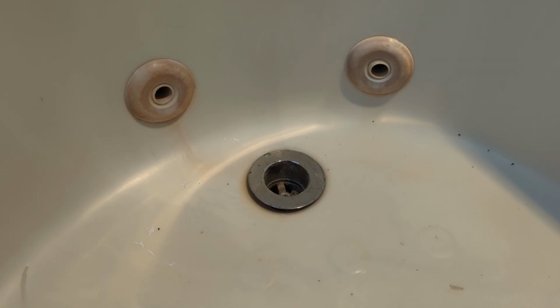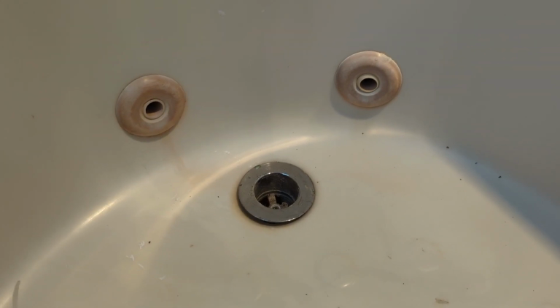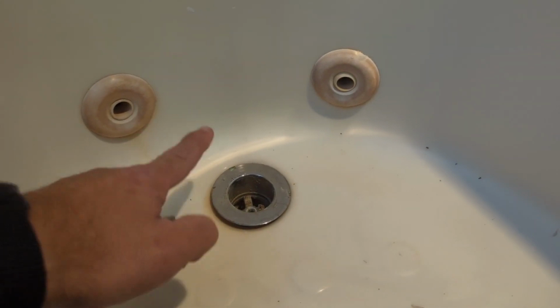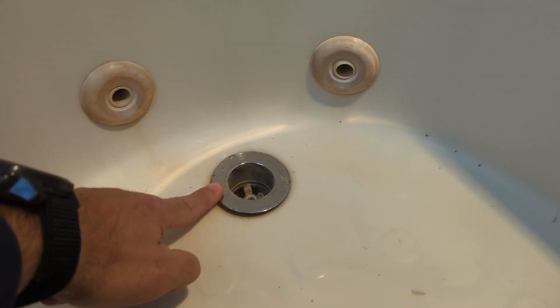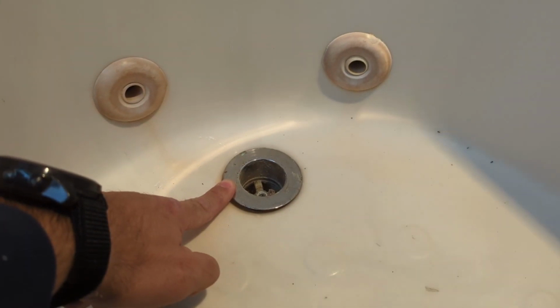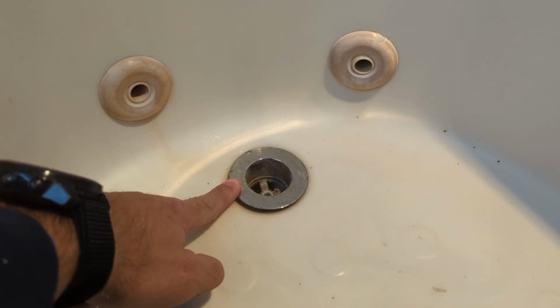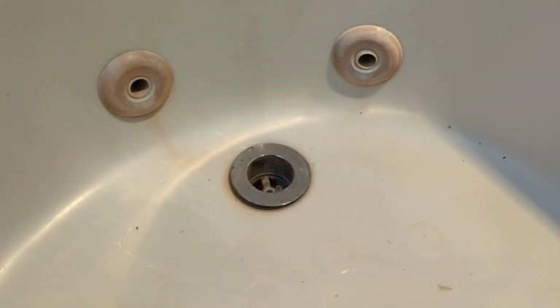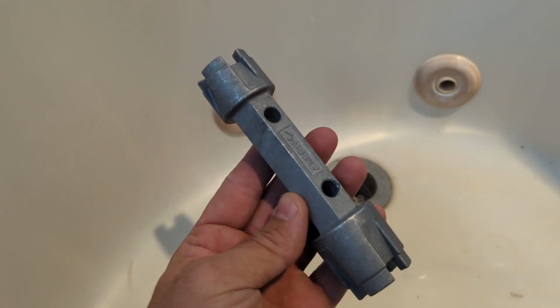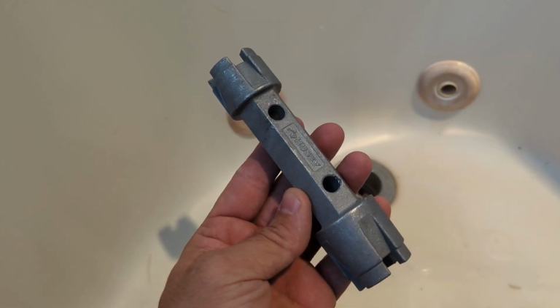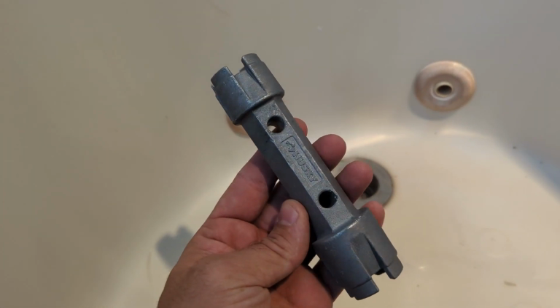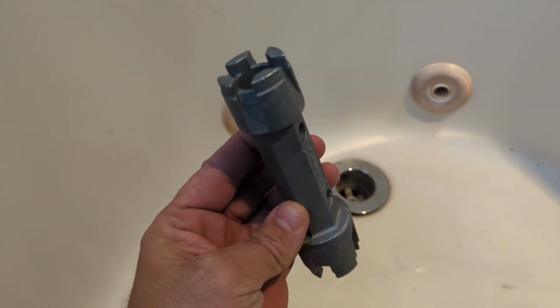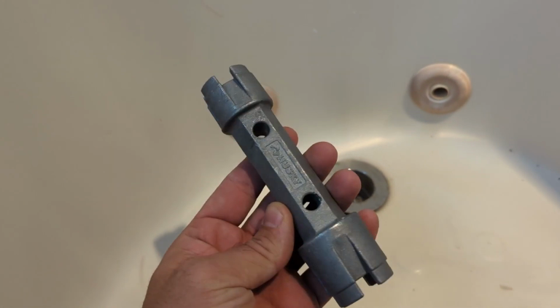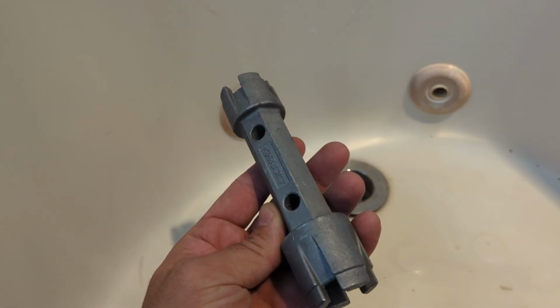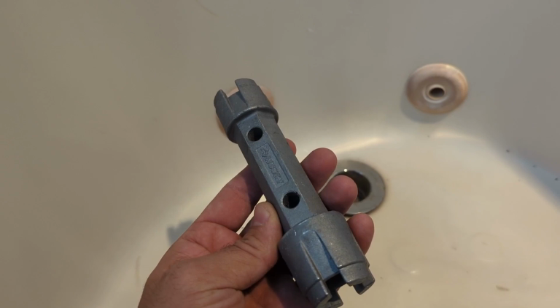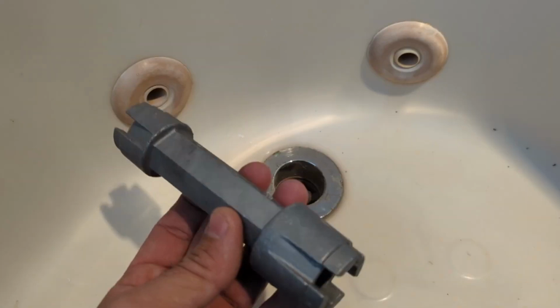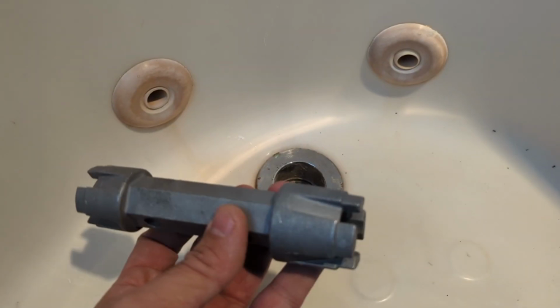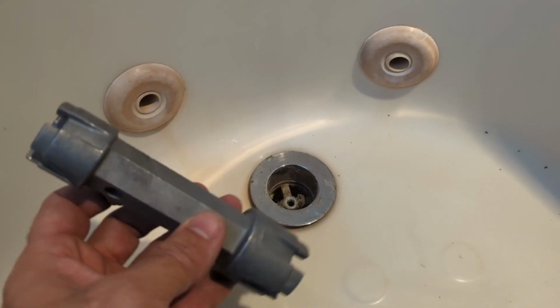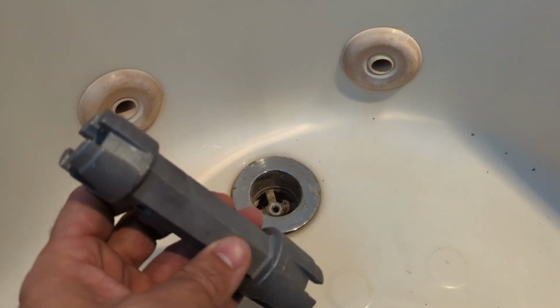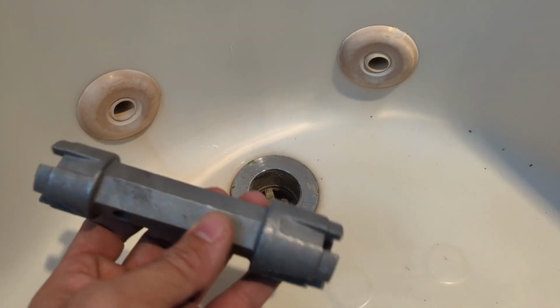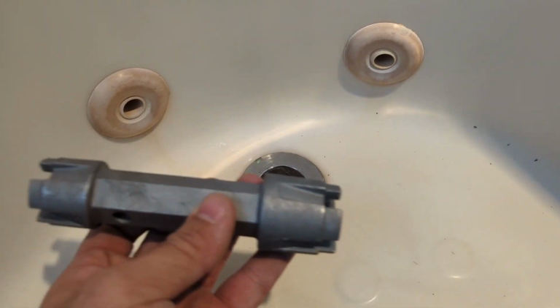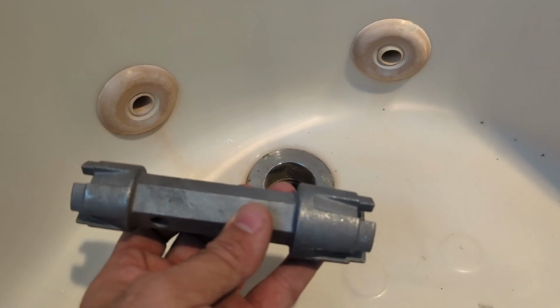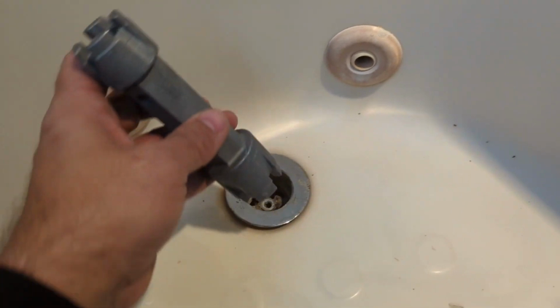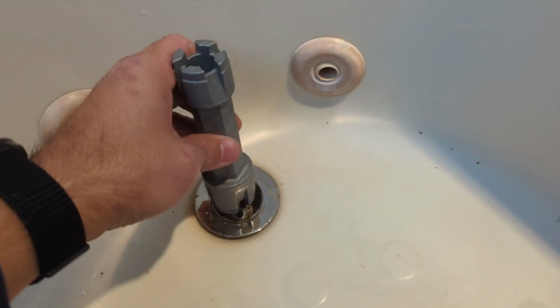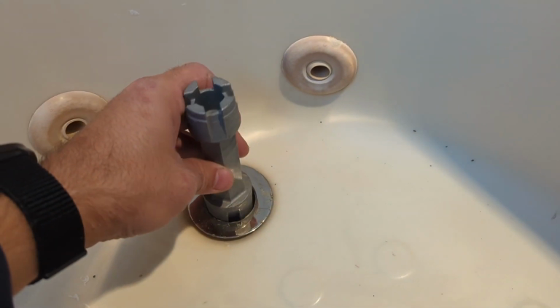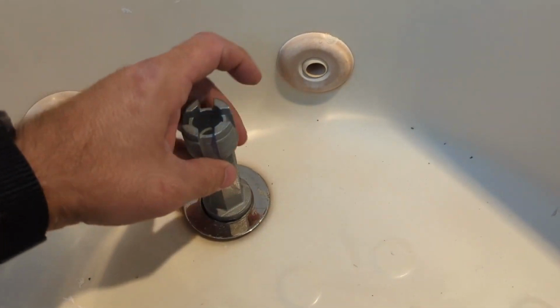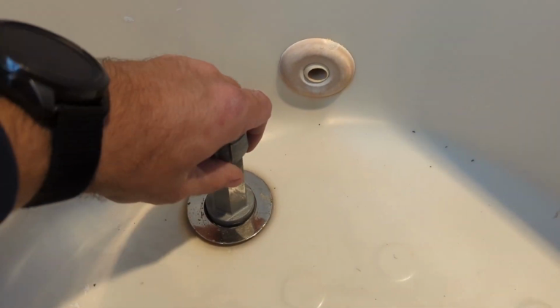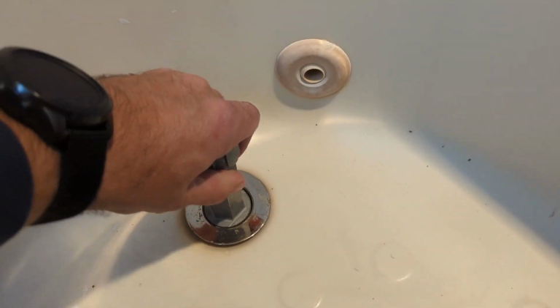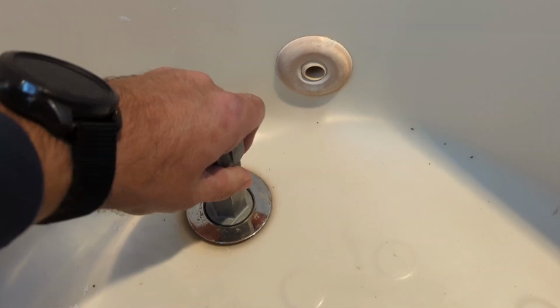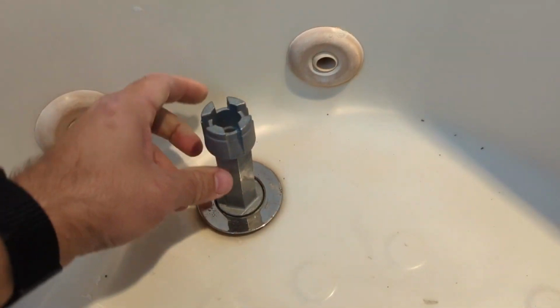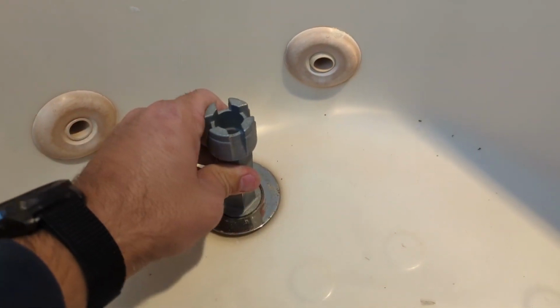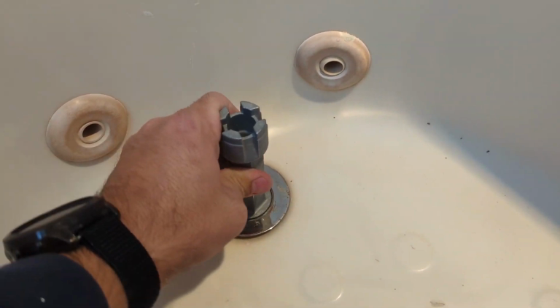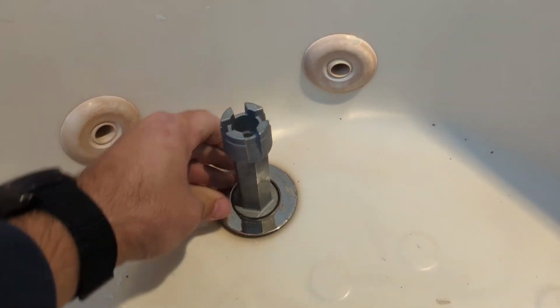How to remove the top drain stopper. First of all, we will need a drain stopper removal tool. Now determine what side of this tool we need to put in there — for me, the biggest one is working.